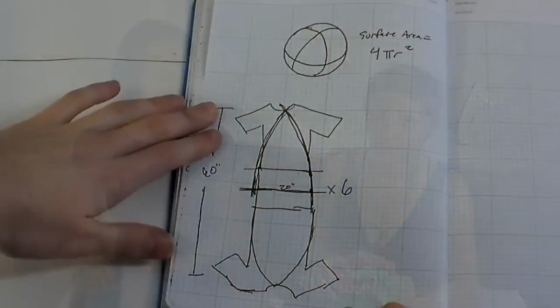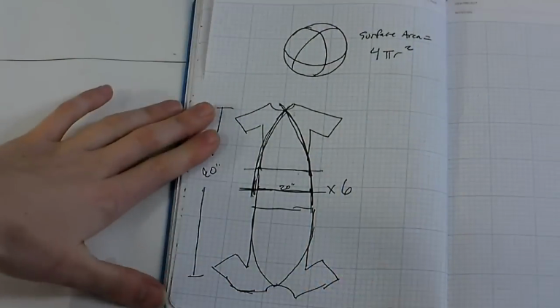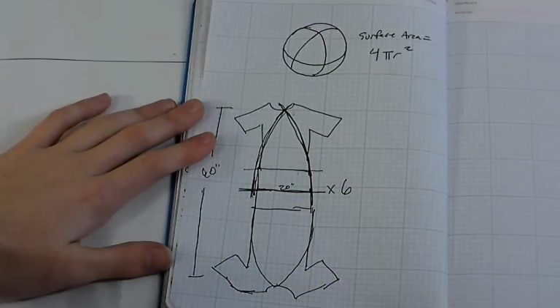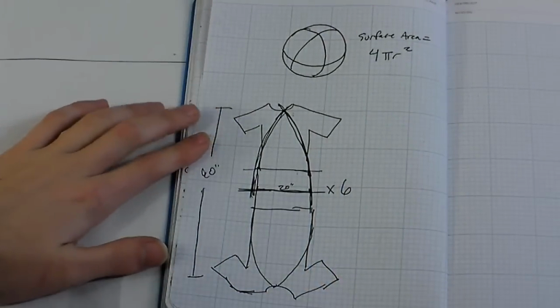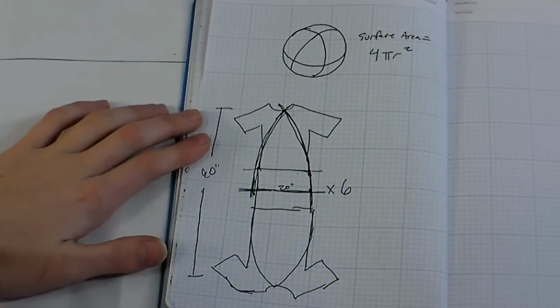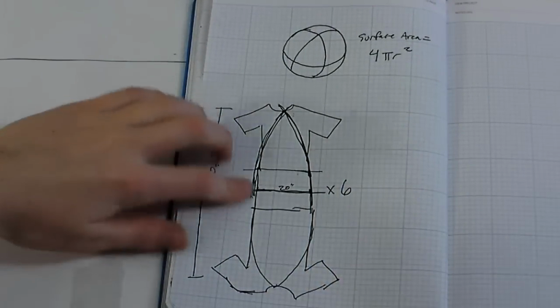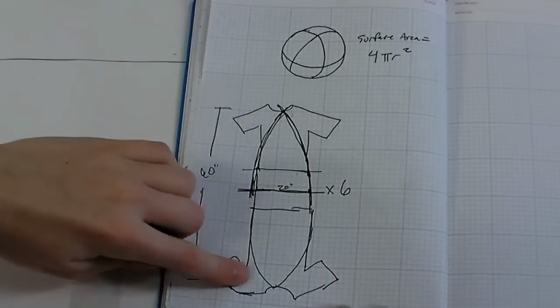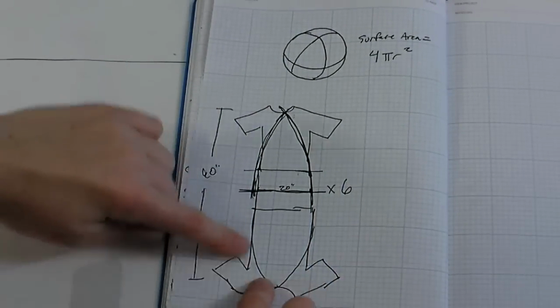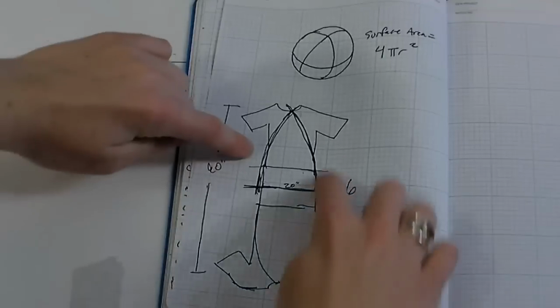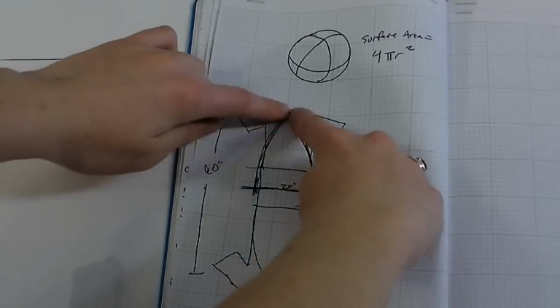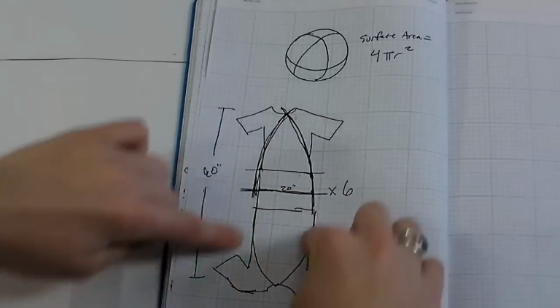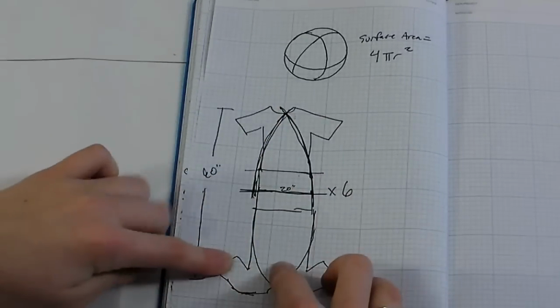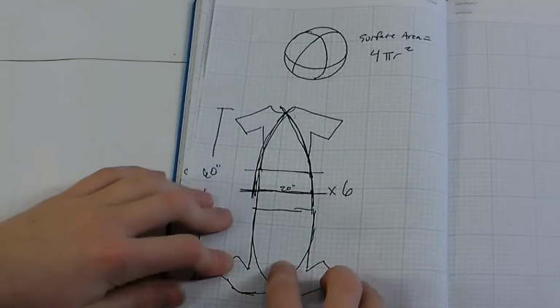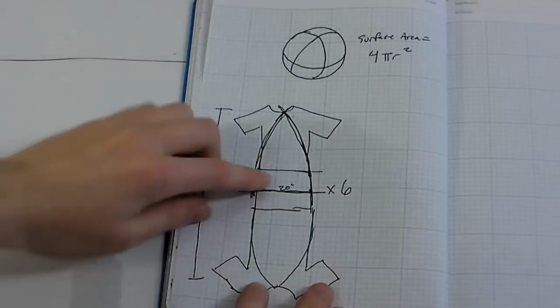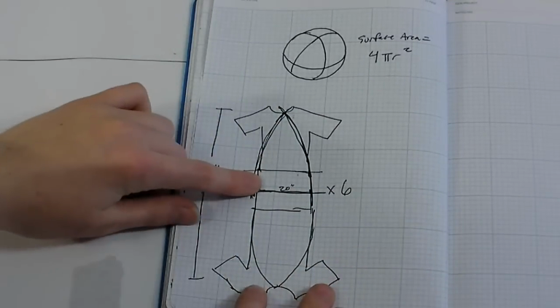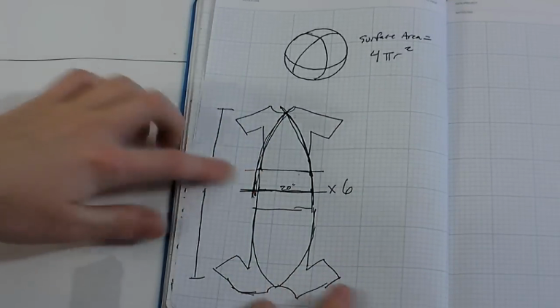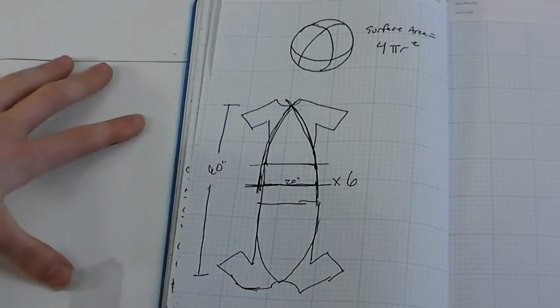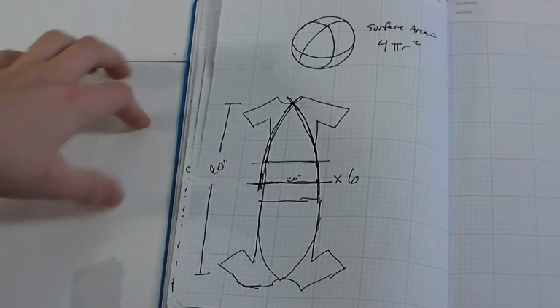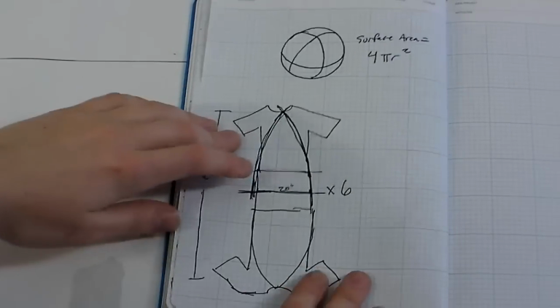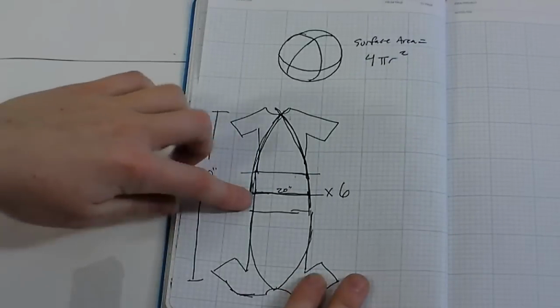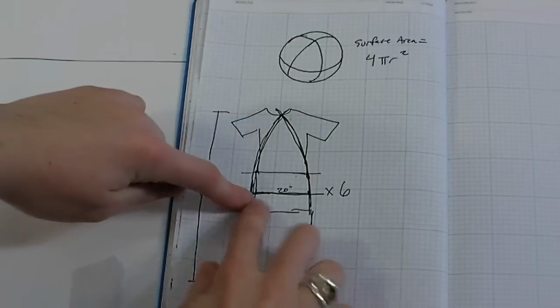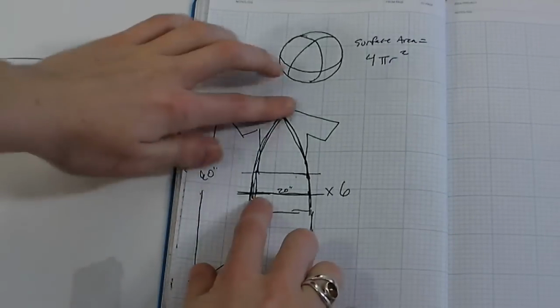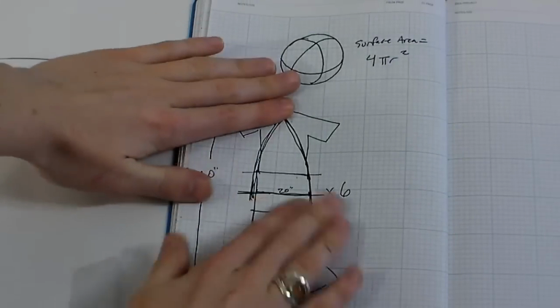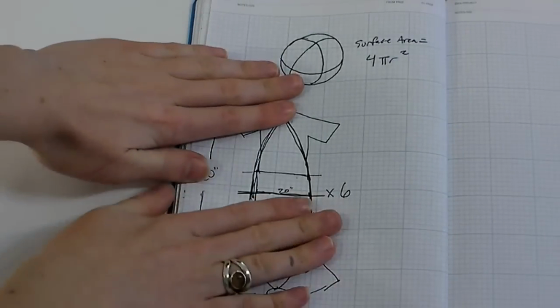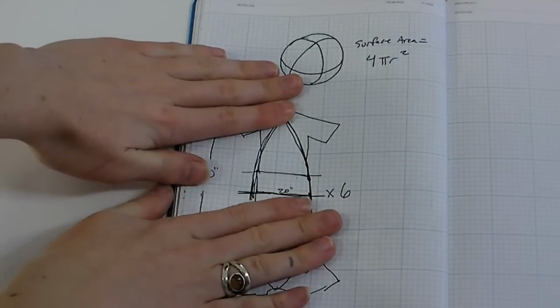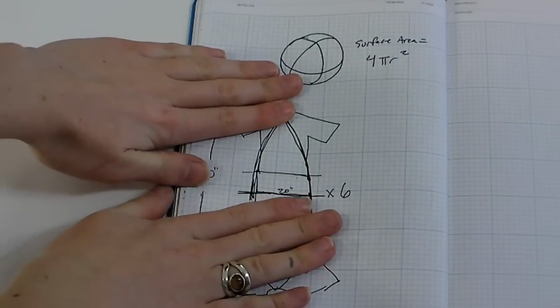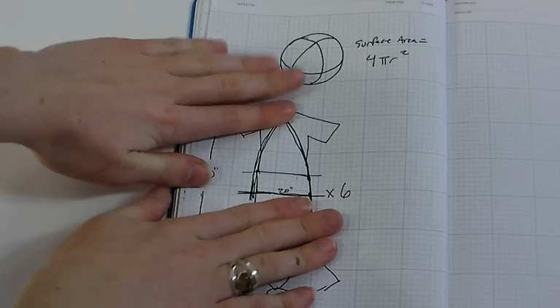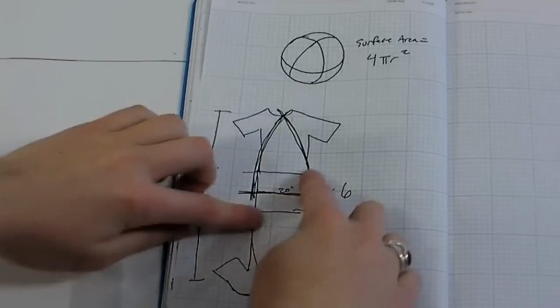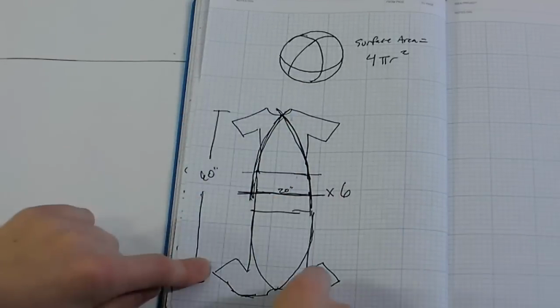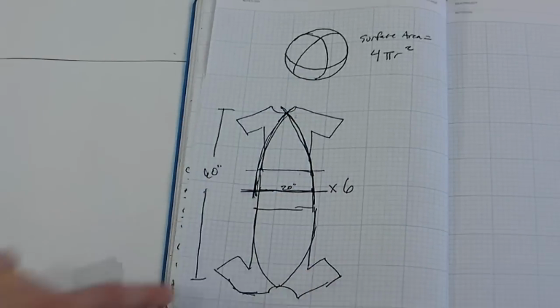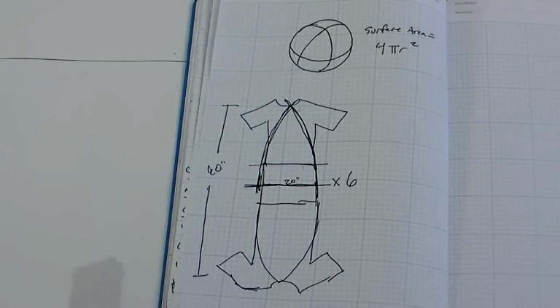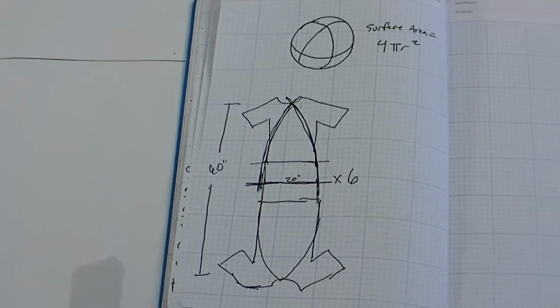To make up our beach ball shape, we're going to make six wedges from the t-shirts. But first we have to make a pattern — we'll make a pattern that represents half of one wedge, so that we can piece it together from multiple t-shirts.